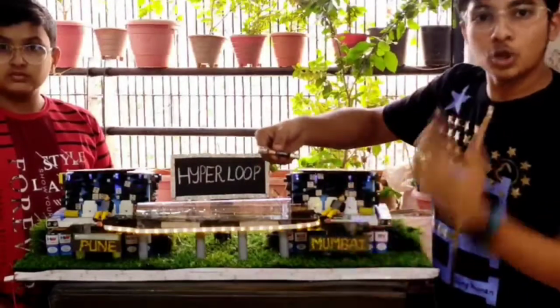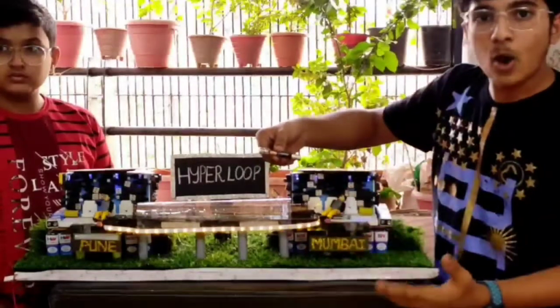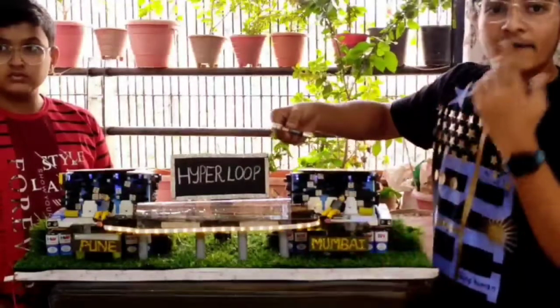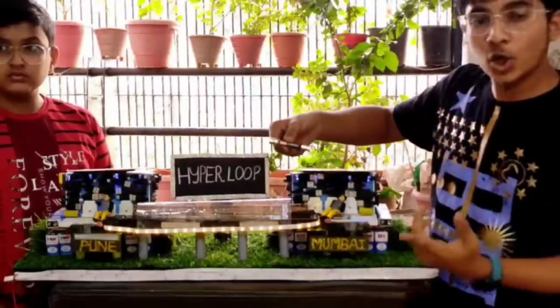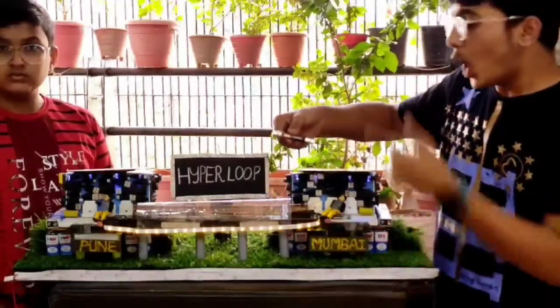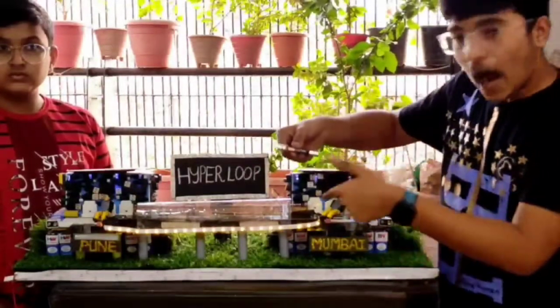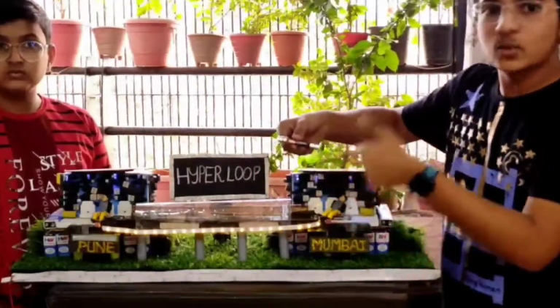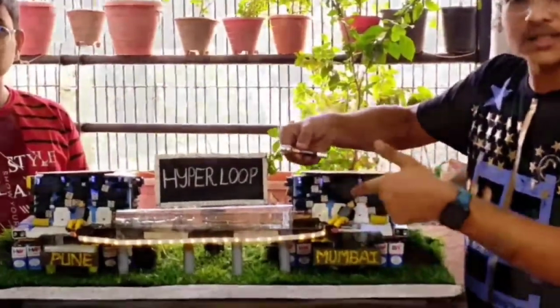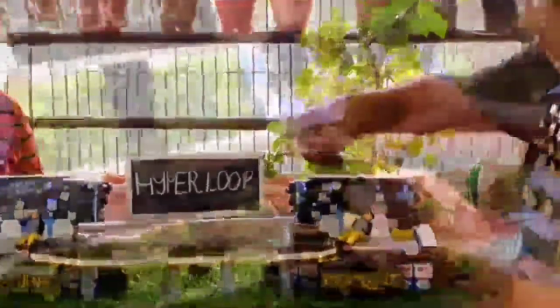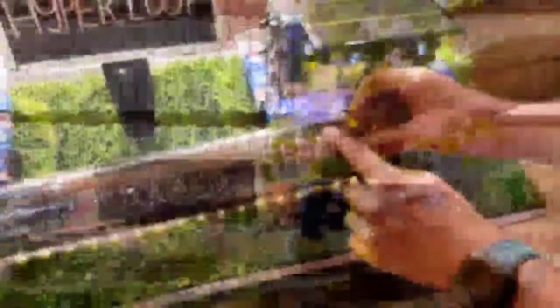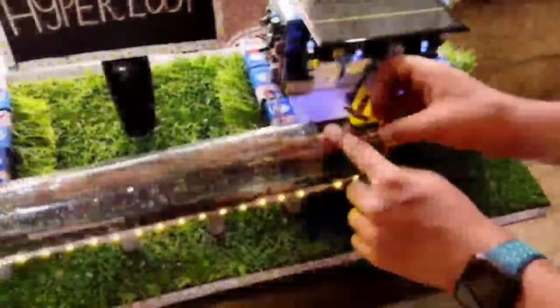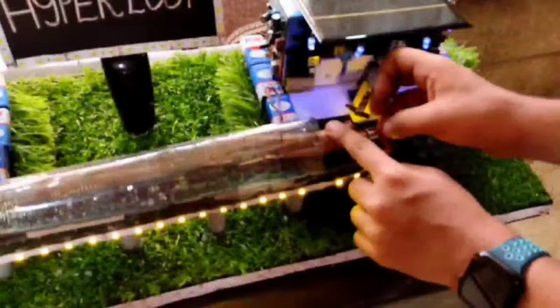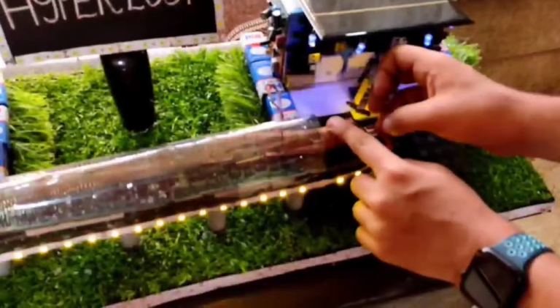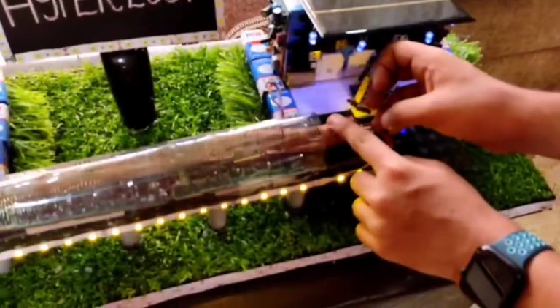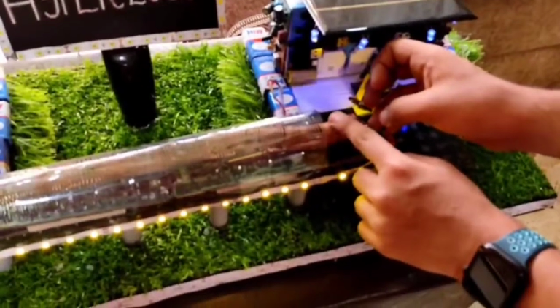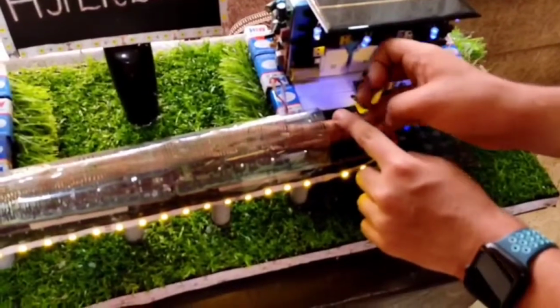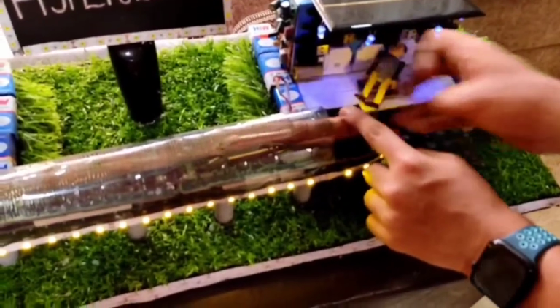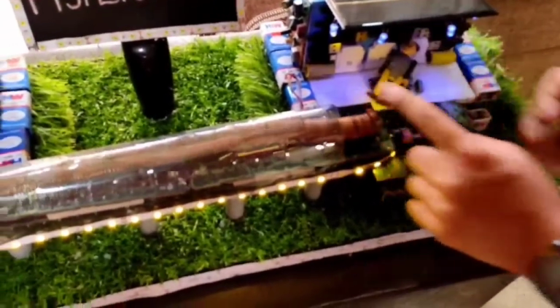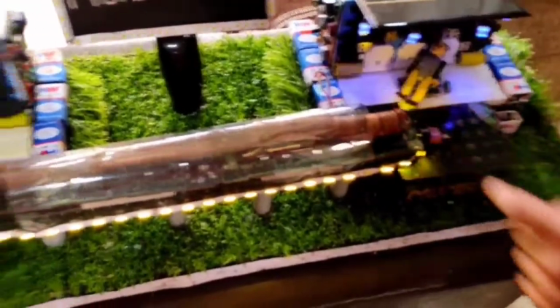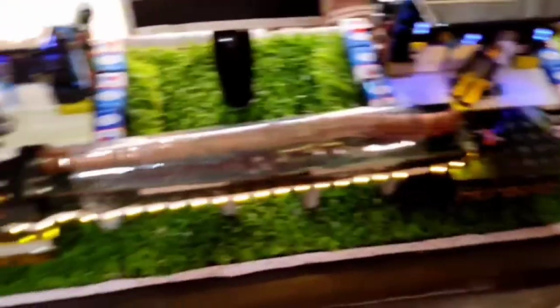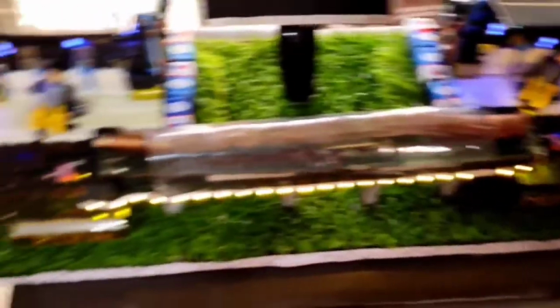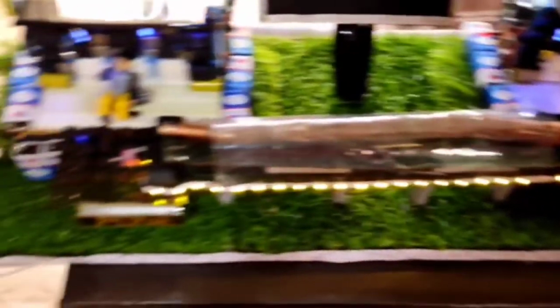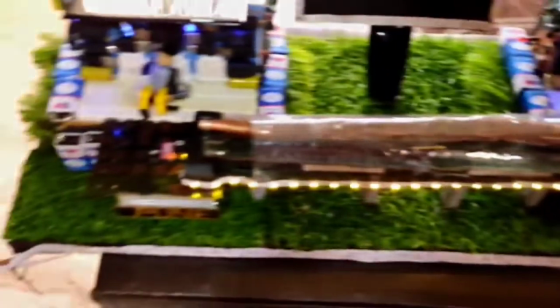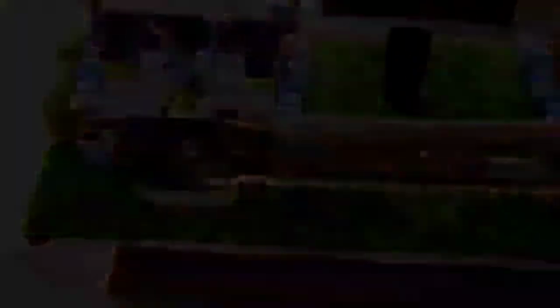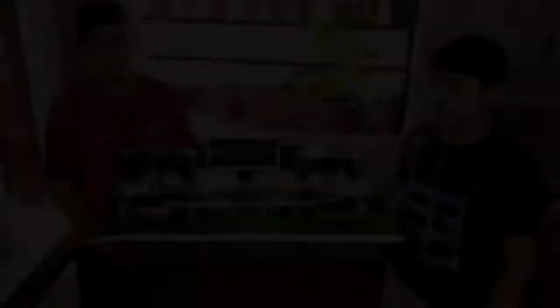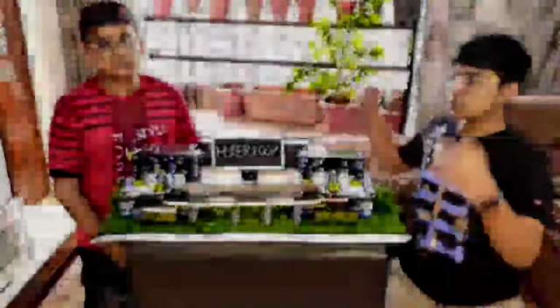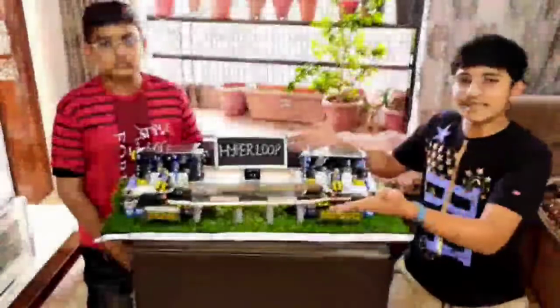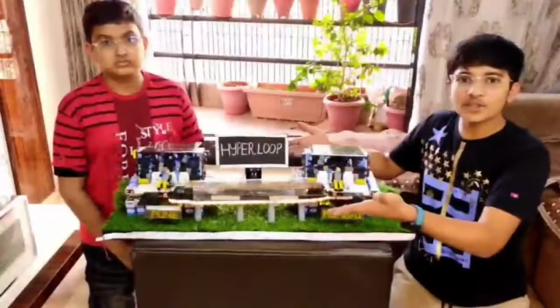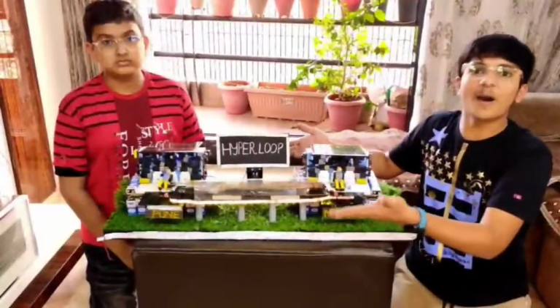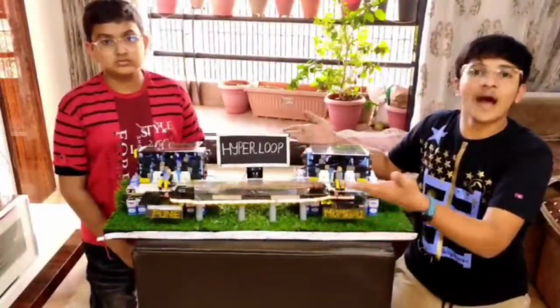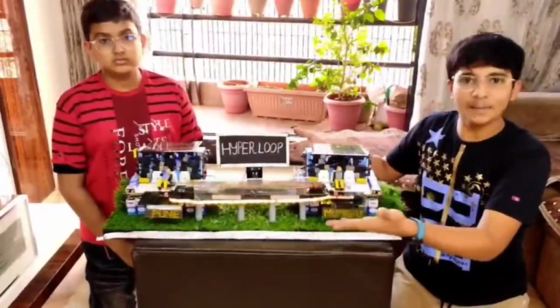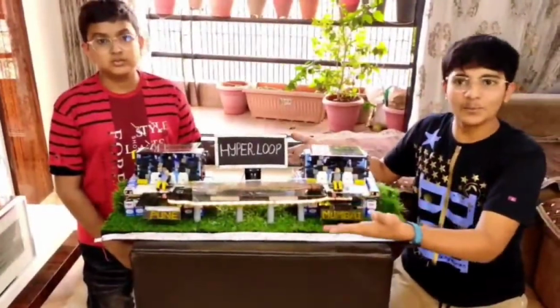Now I will show you how this works in the coil. This is our project about Hyperloop. Thank you!